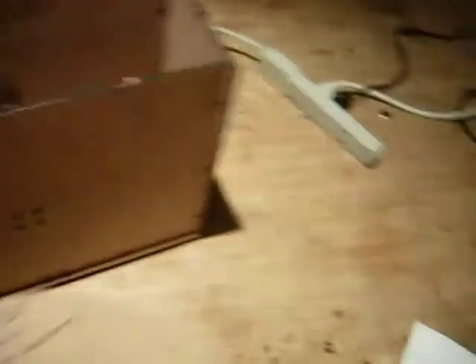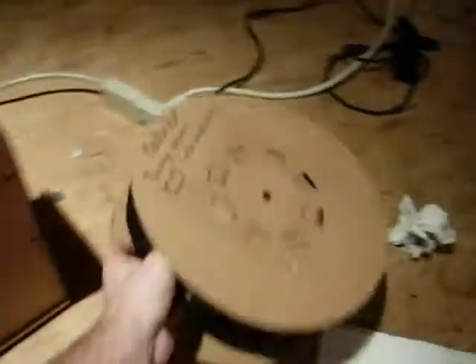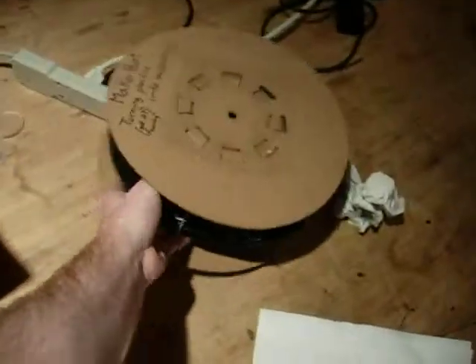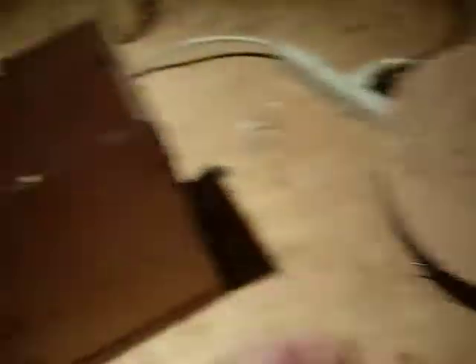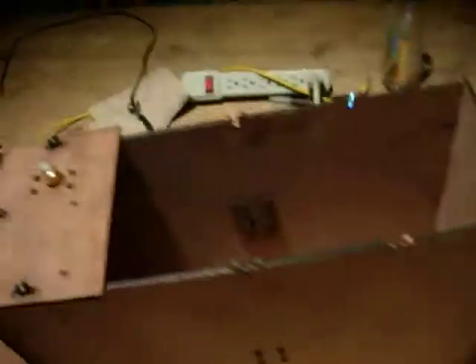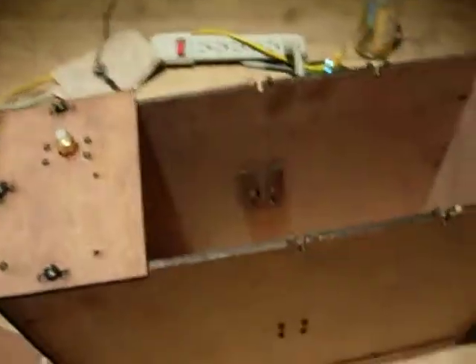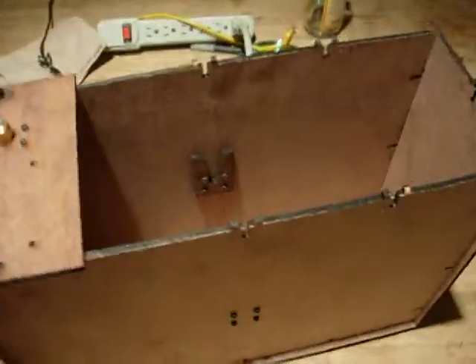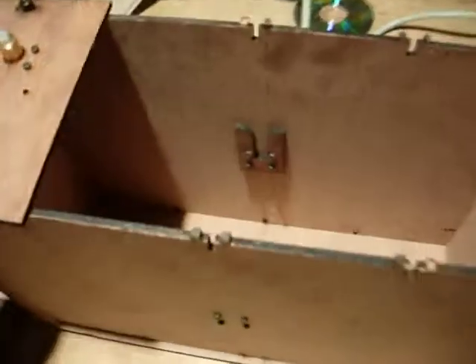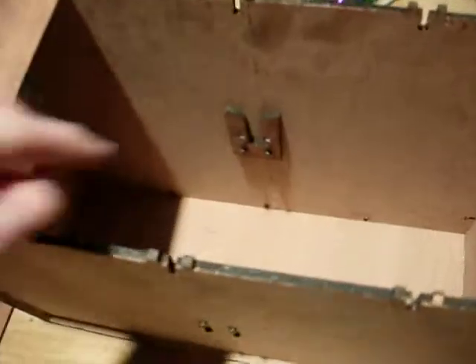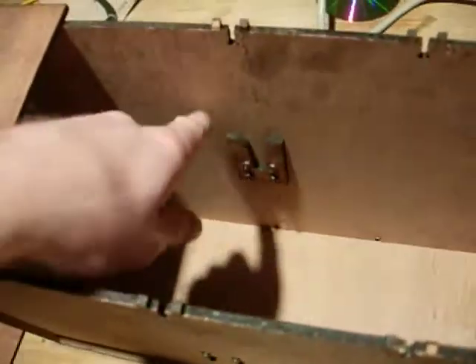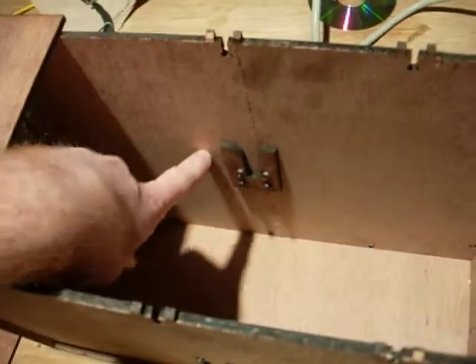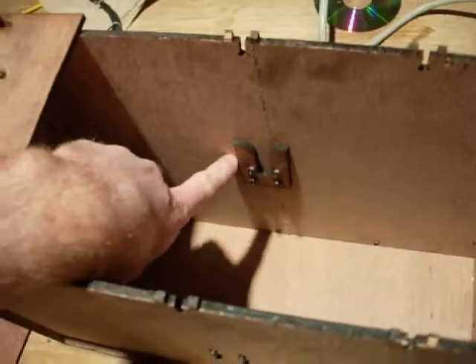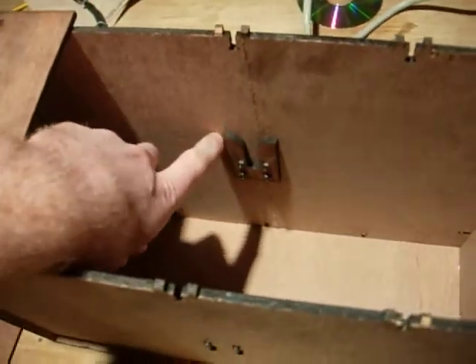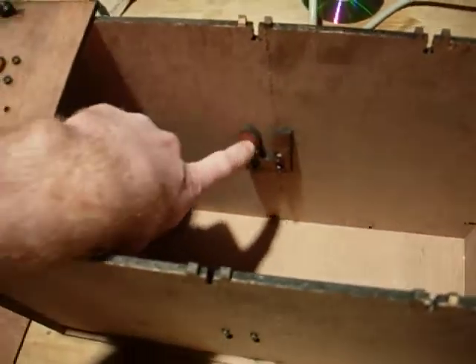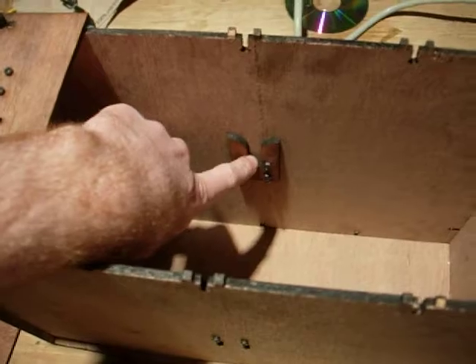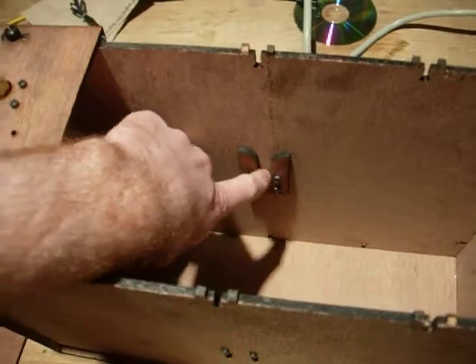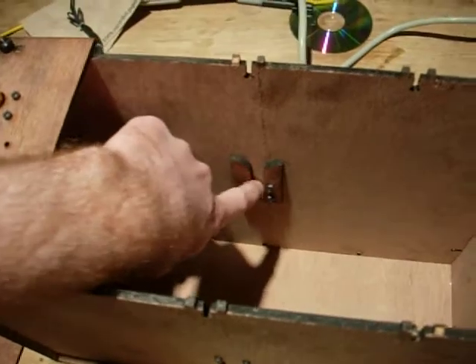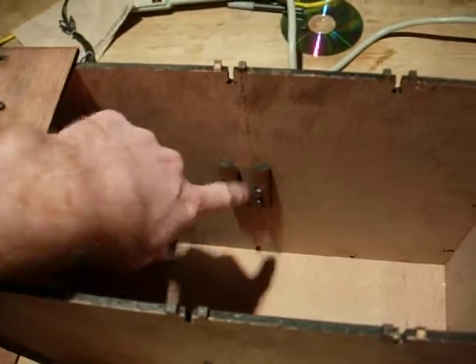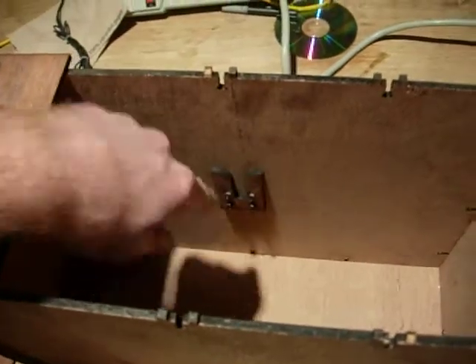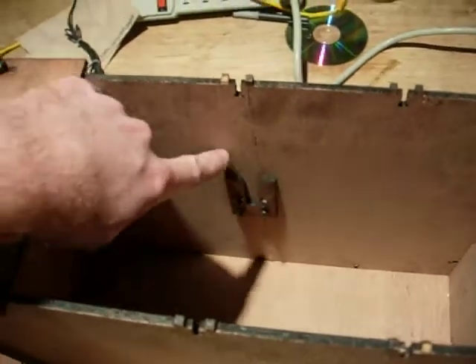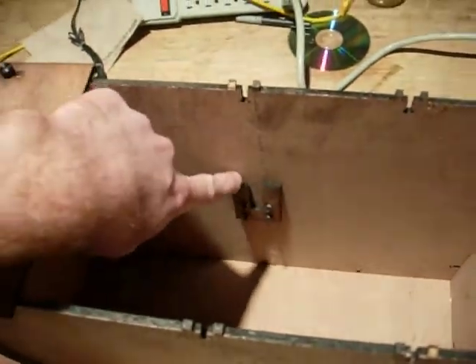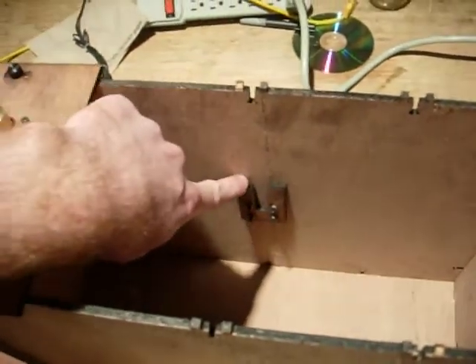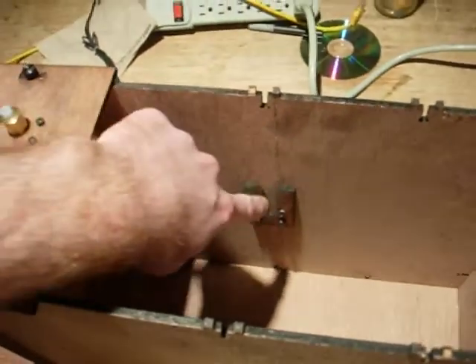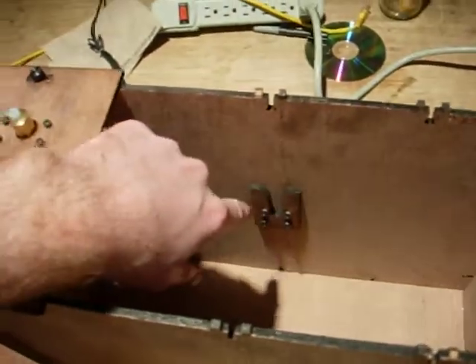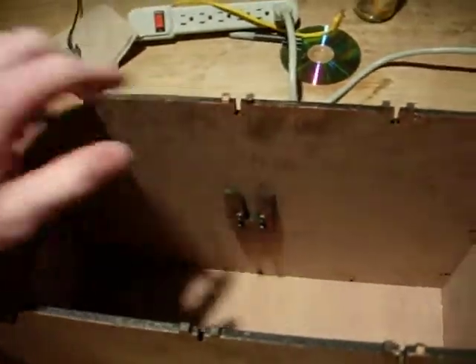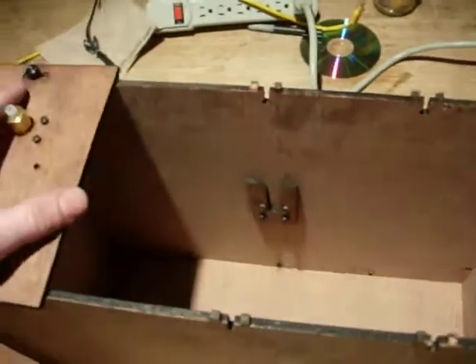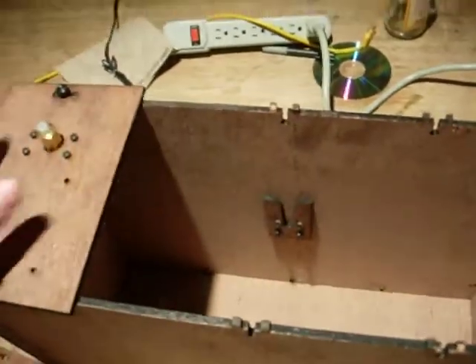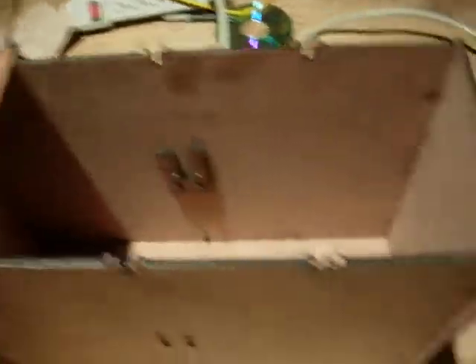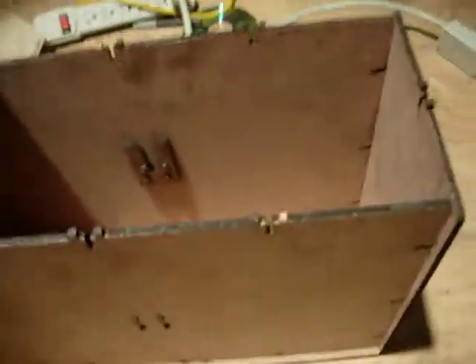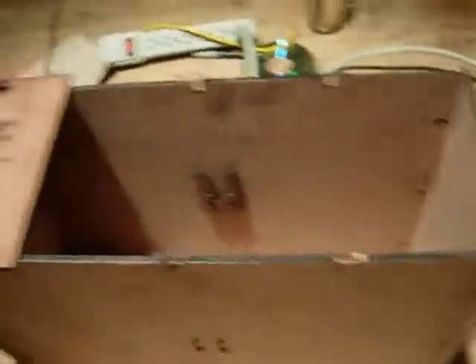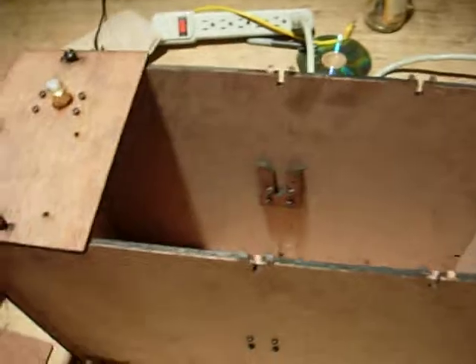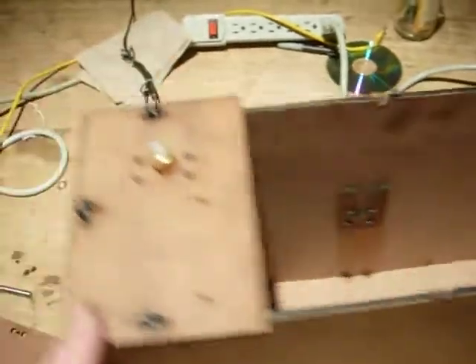I made it out of a pizza box. Let's look at the side. You can see I have two of these, one on either side. This holds the shaft holding the spindle, which isn't terribly exciting.